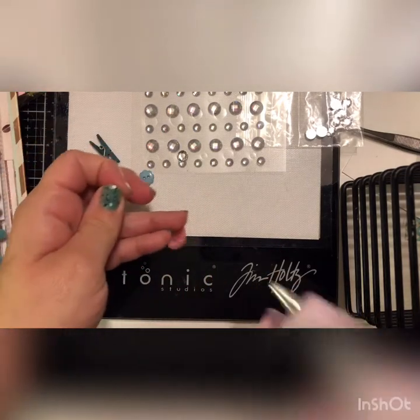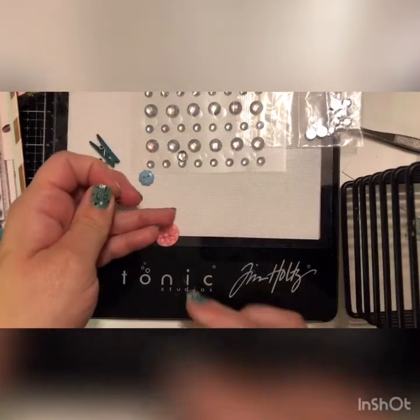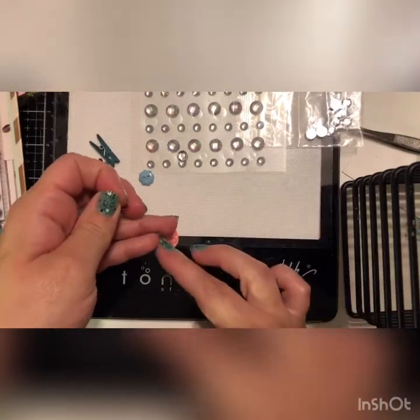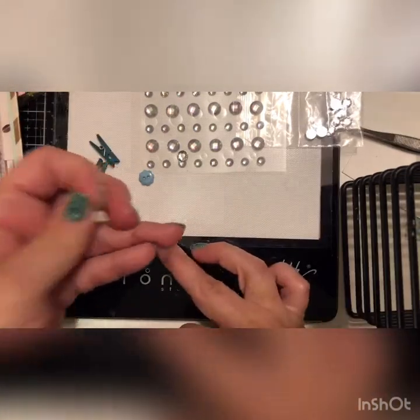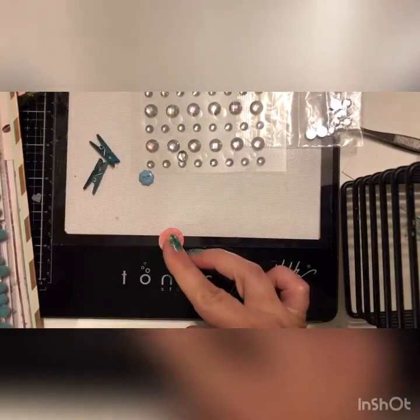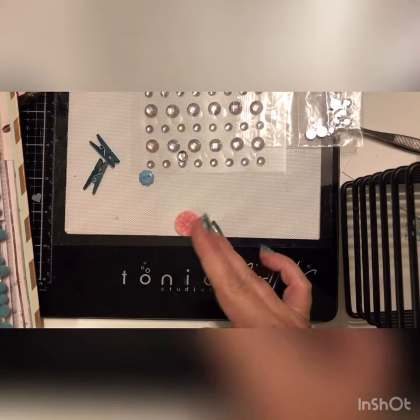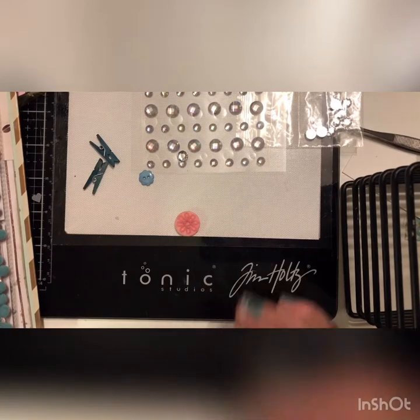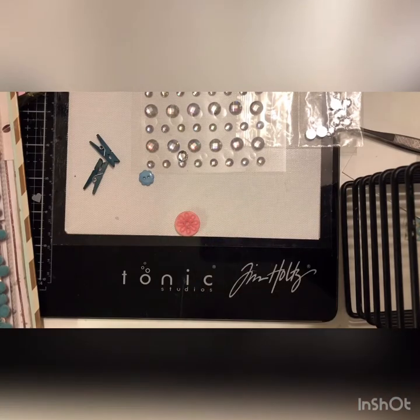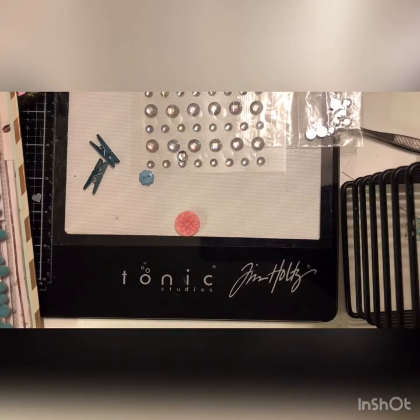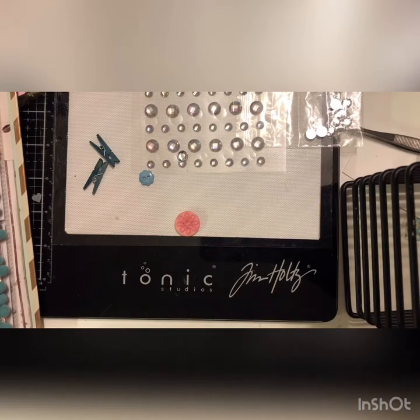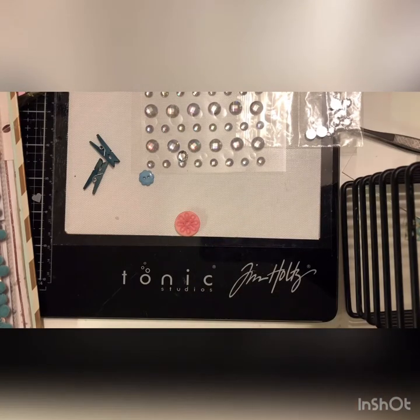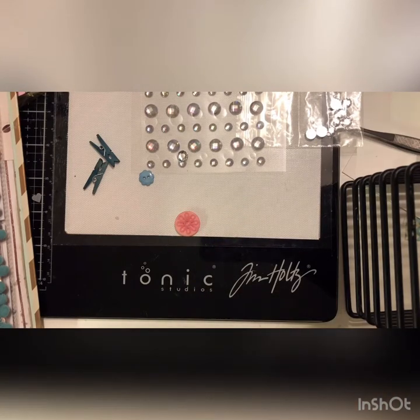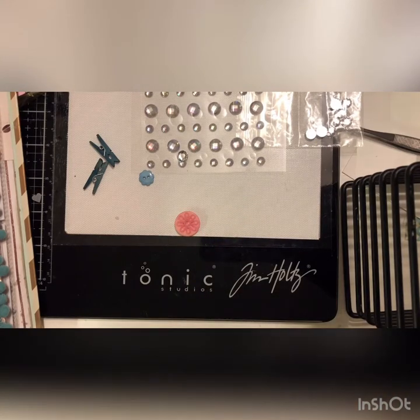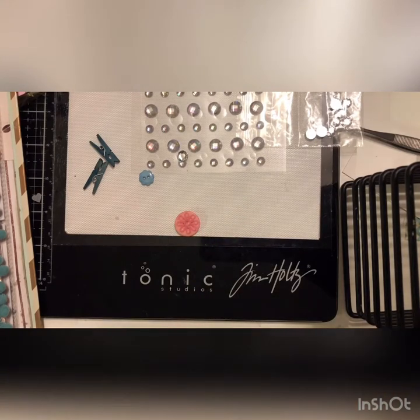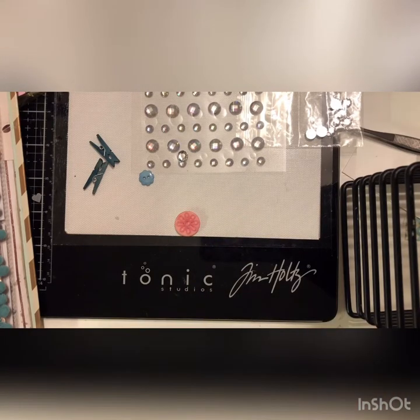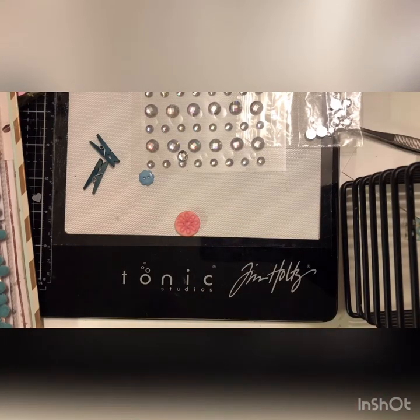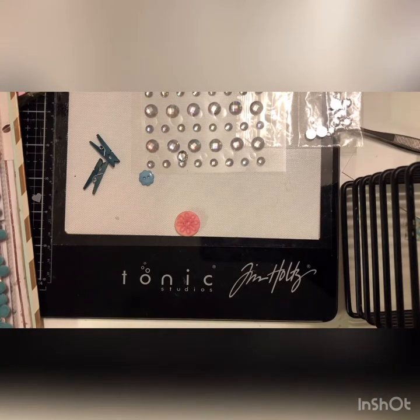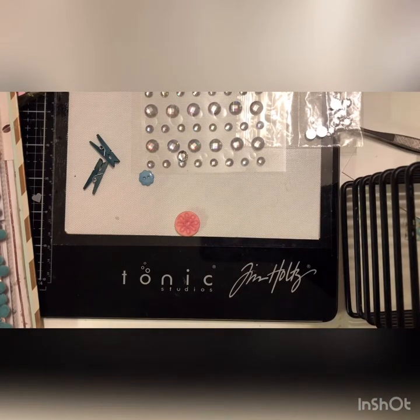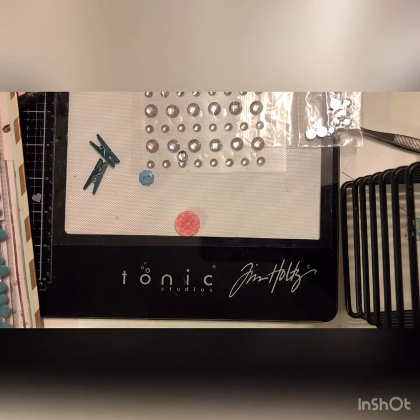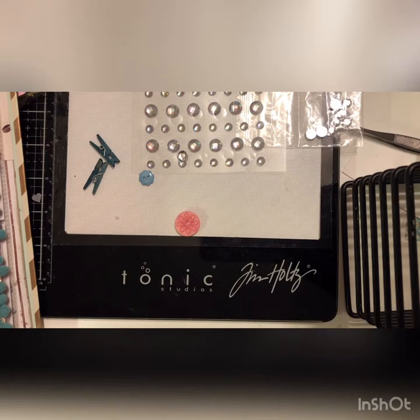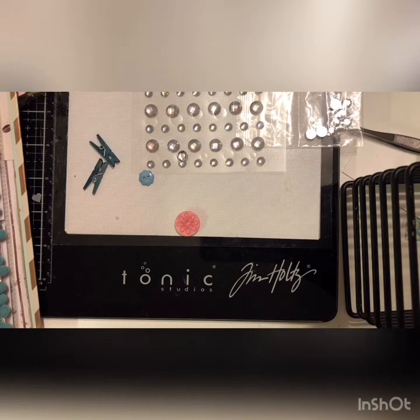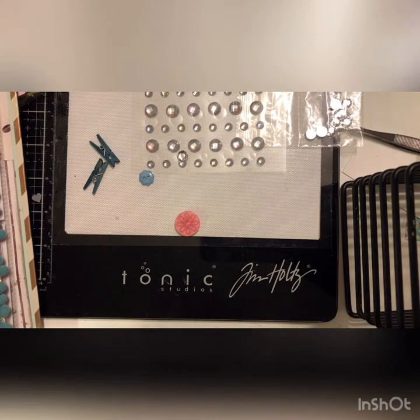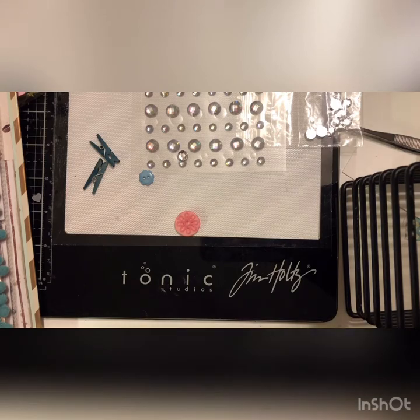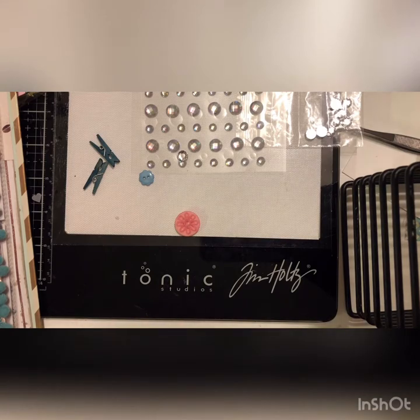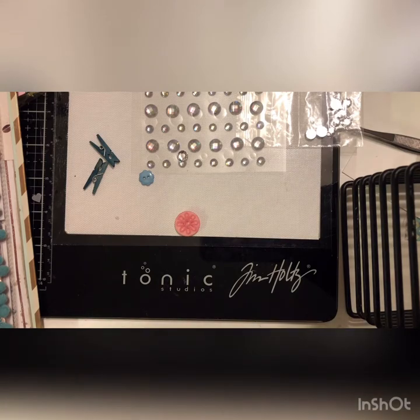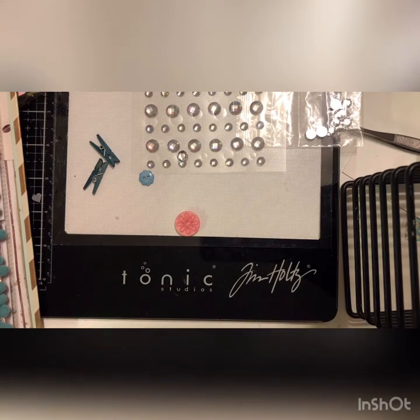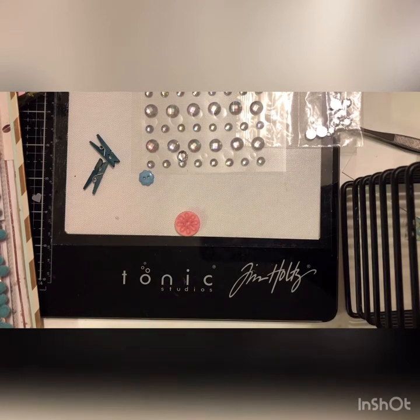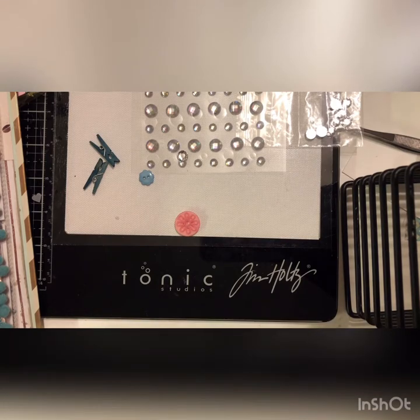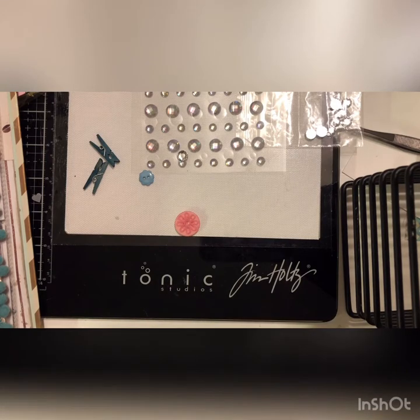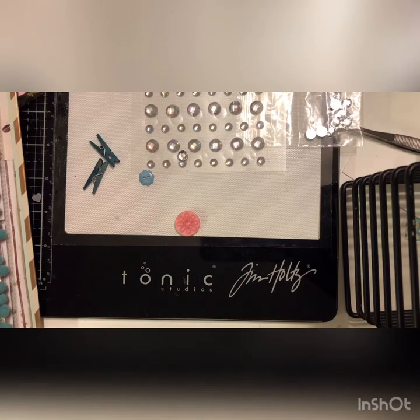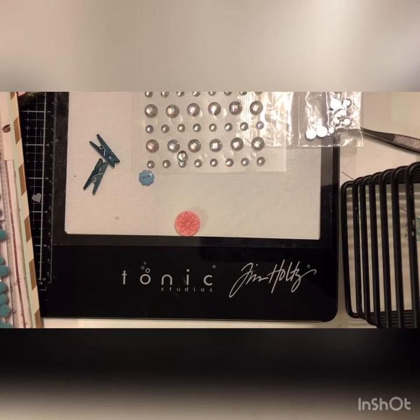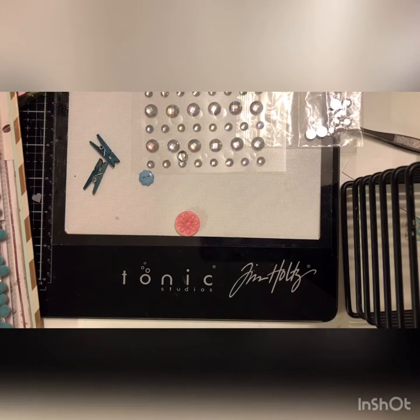Of course, when you're done, if you're using a glue gun make sure you clean up all your strings. You can use whatever glue you prefer — I know some people use E6000 or something like that, and that would probably work just fine.